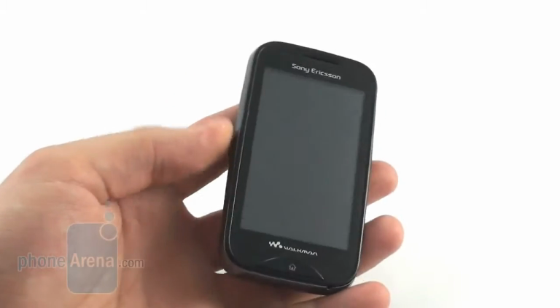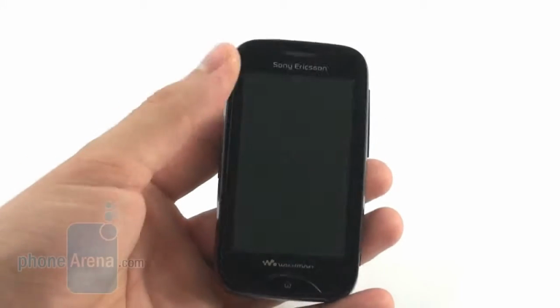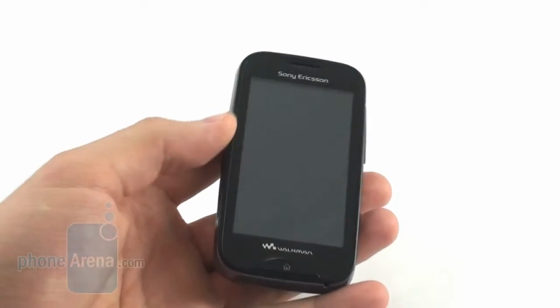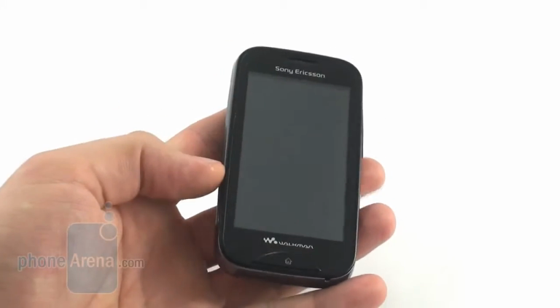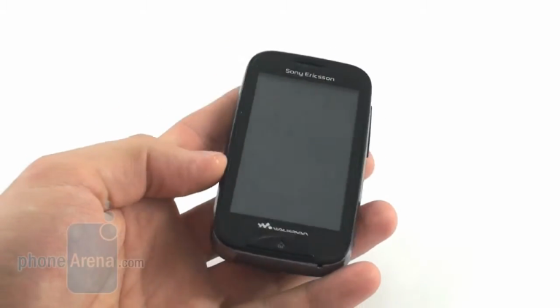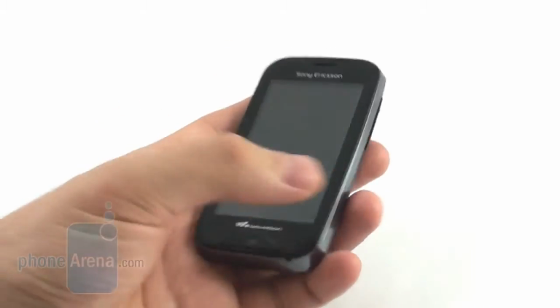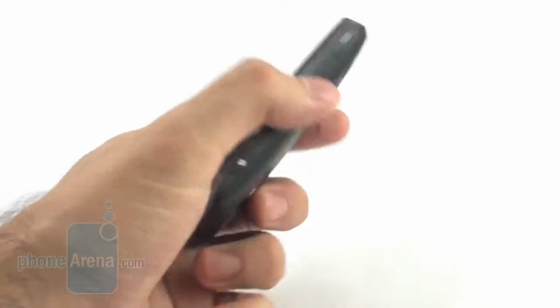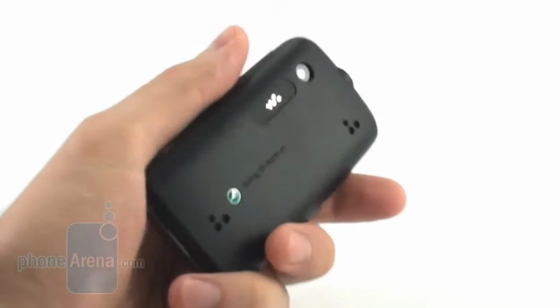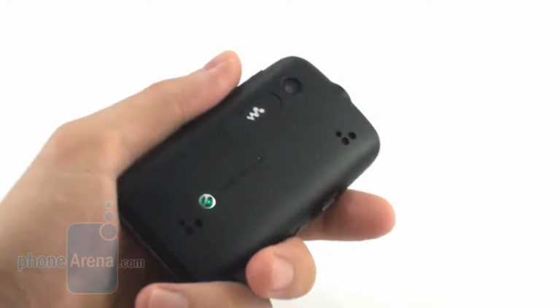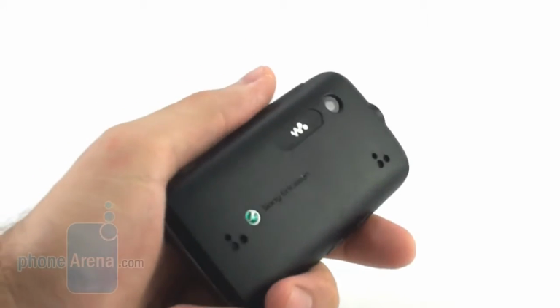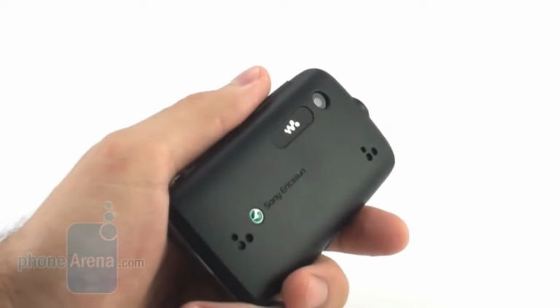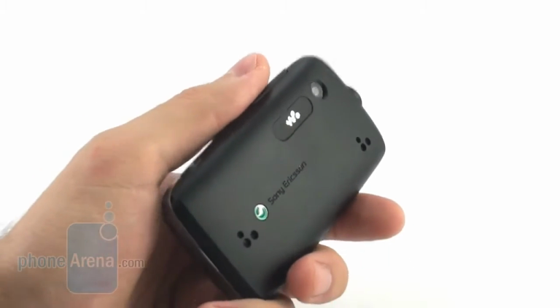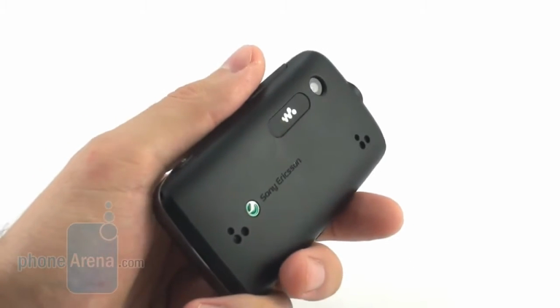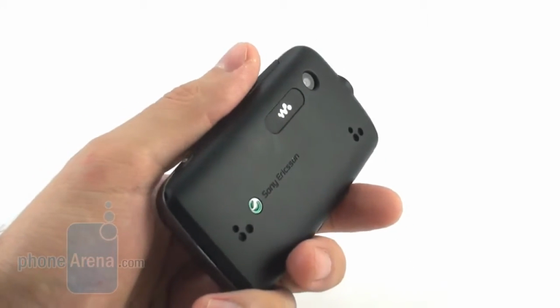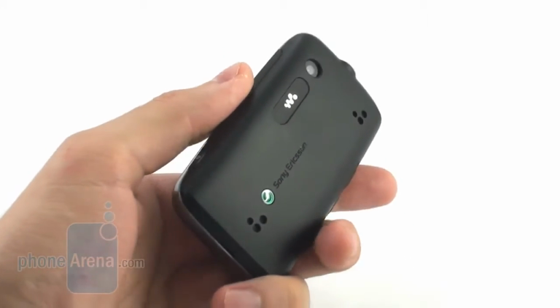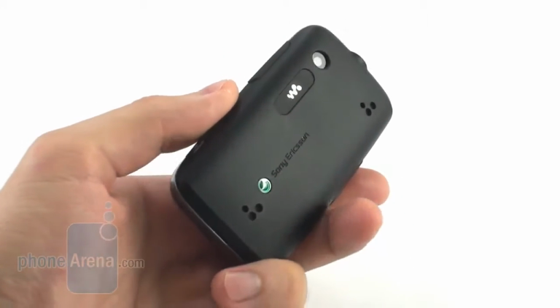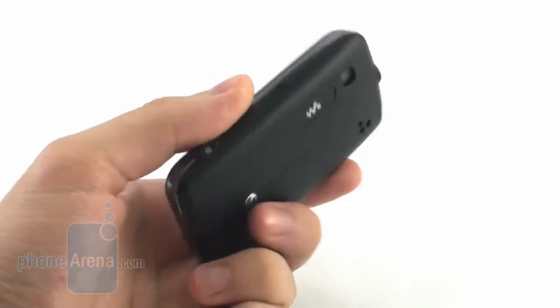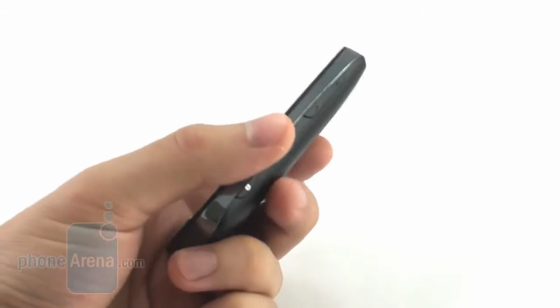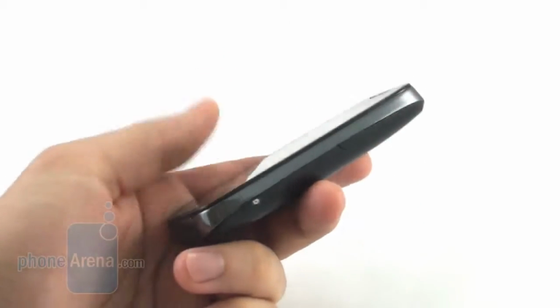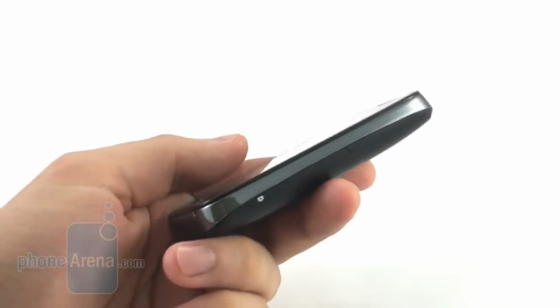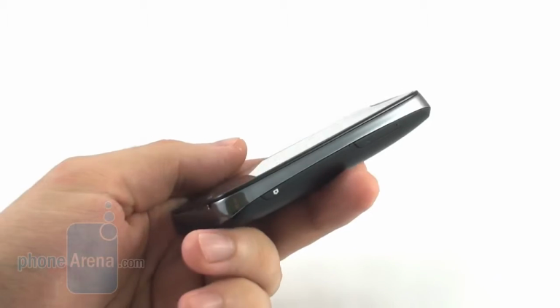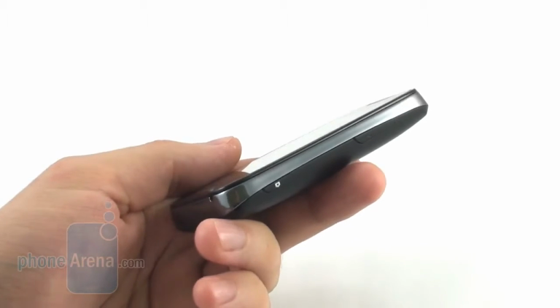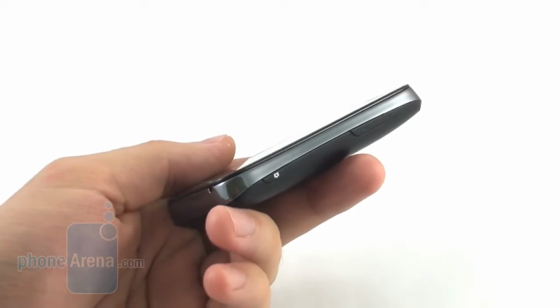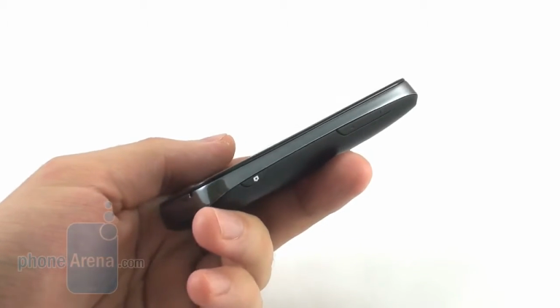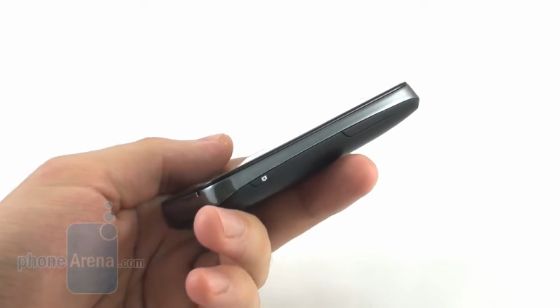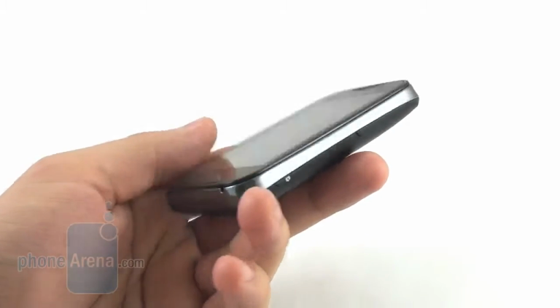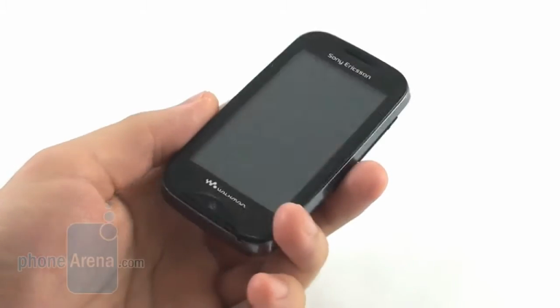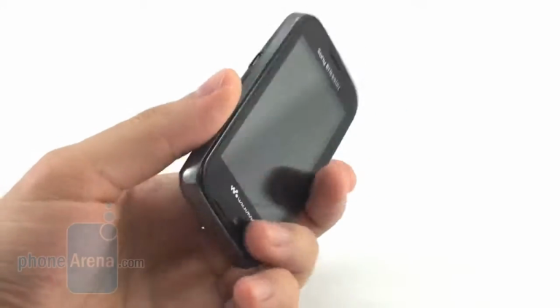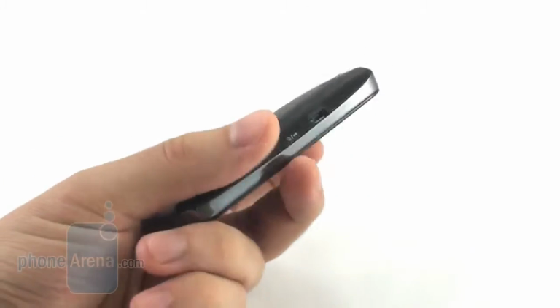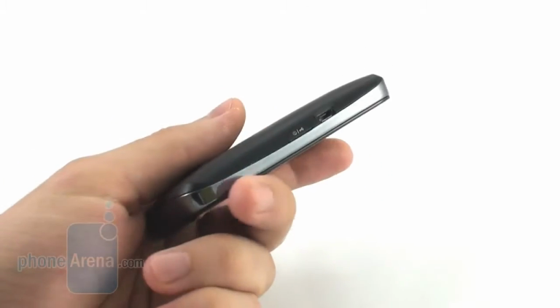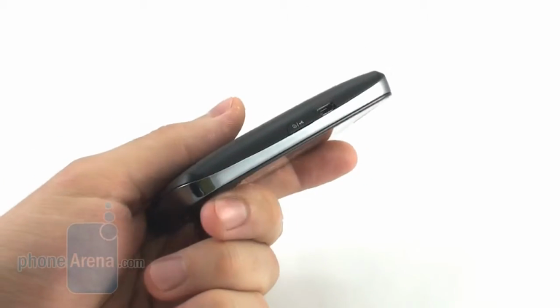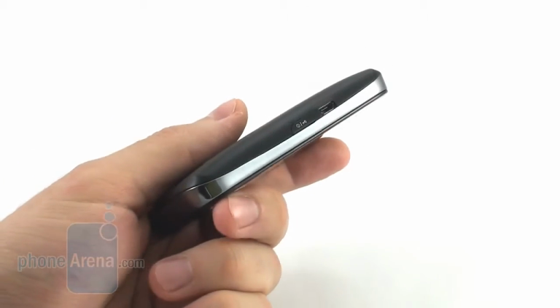It features a 3-inch capacitive touchscreen, a 3.2 megapixel camera, and Wi-Fi connectivity. On top of that, it comes with a pair of nice-sounding earphones that also double as a wired headset.